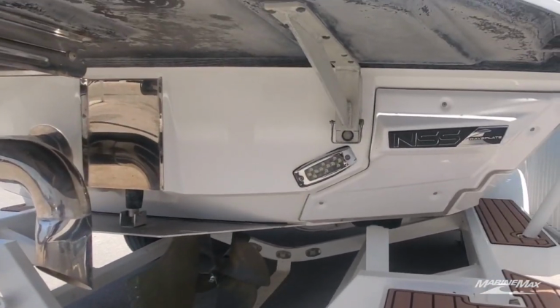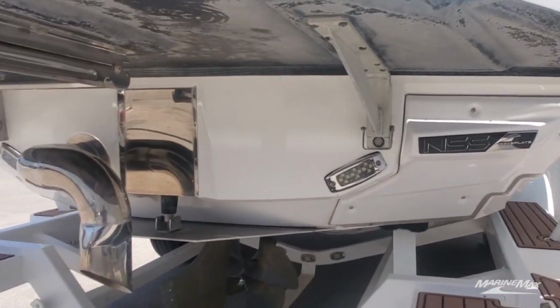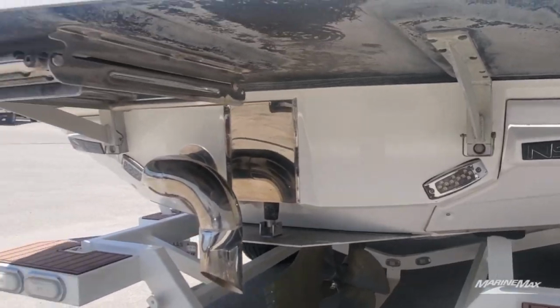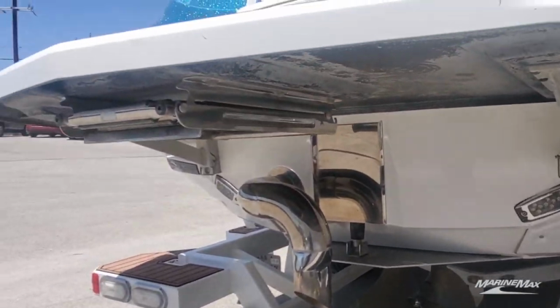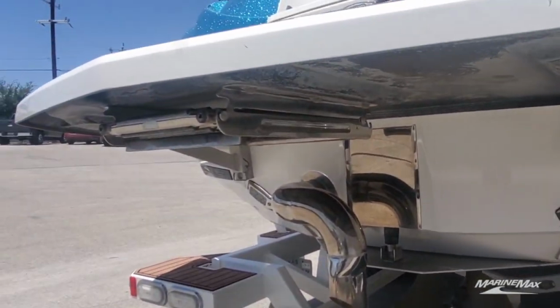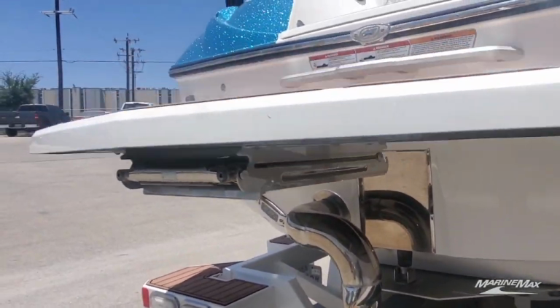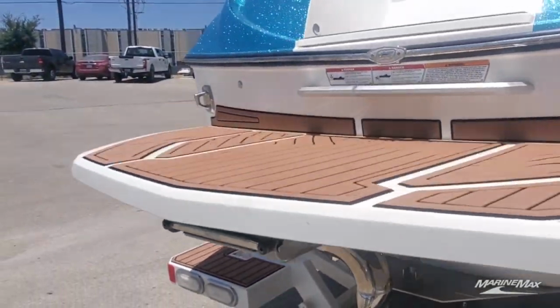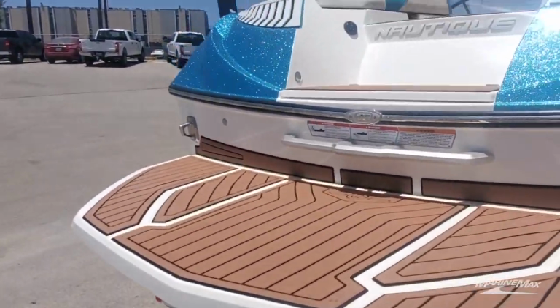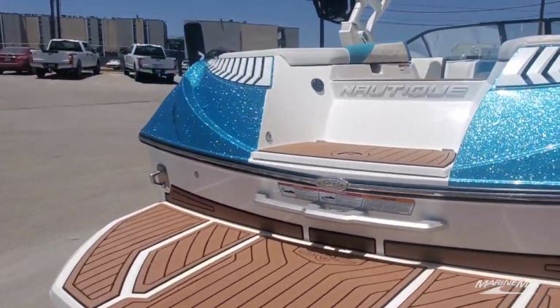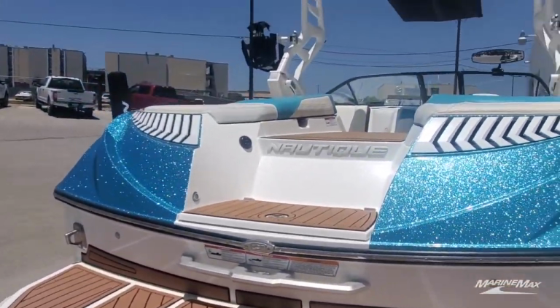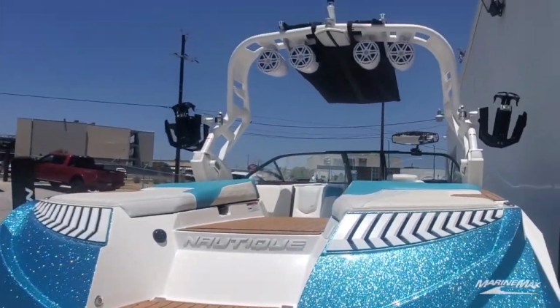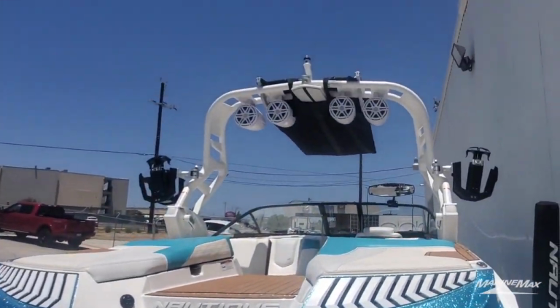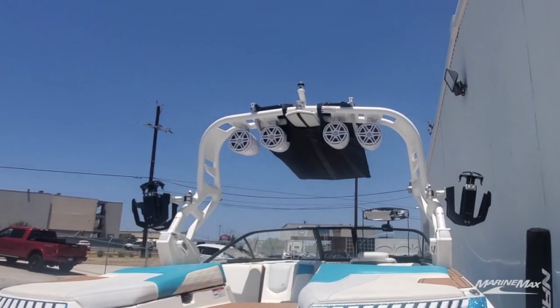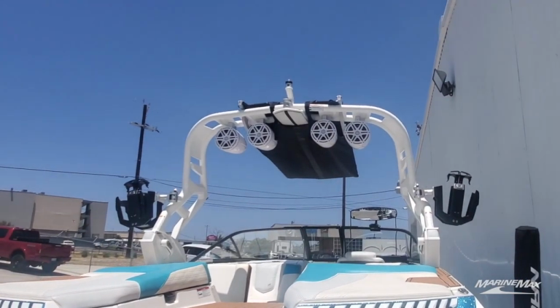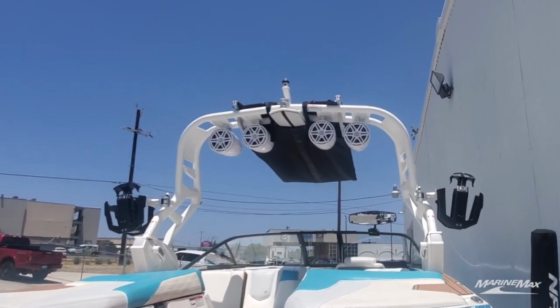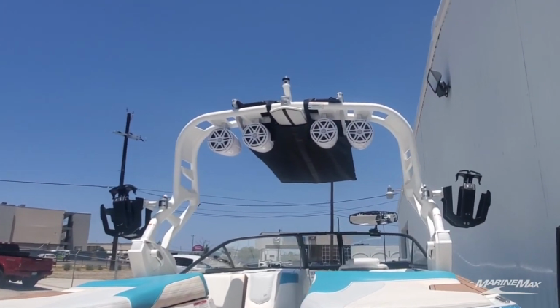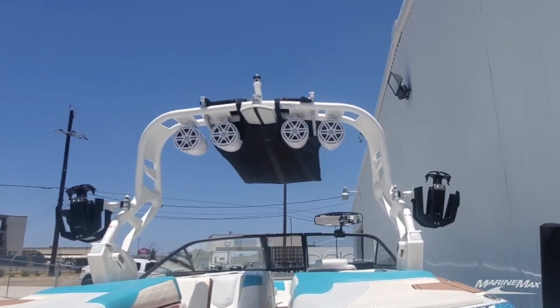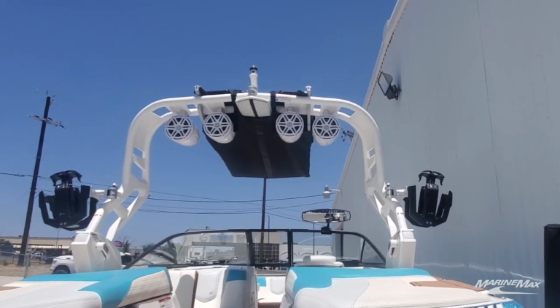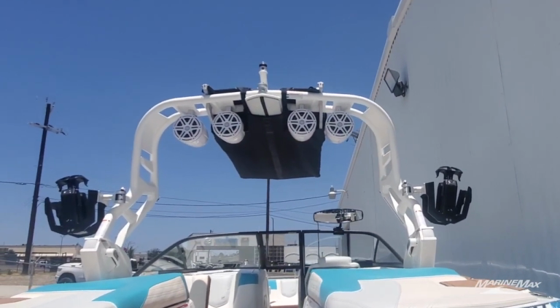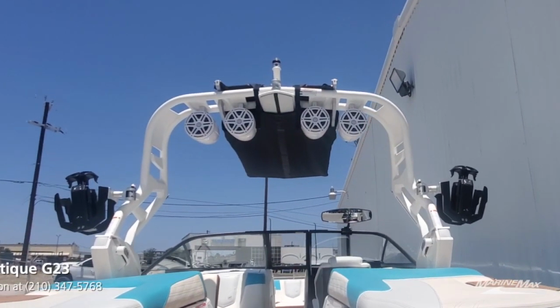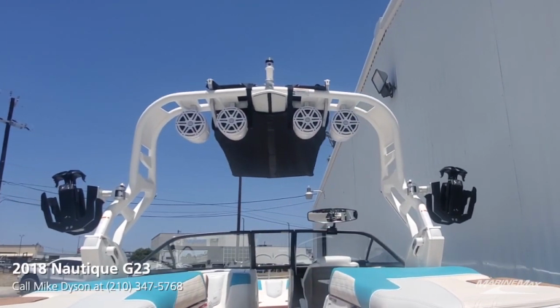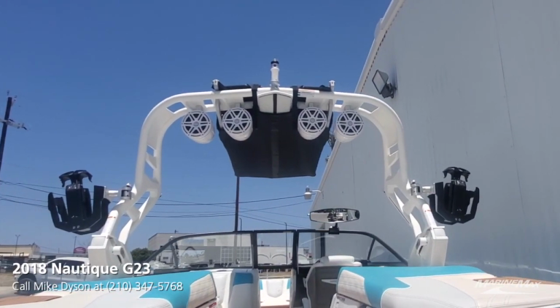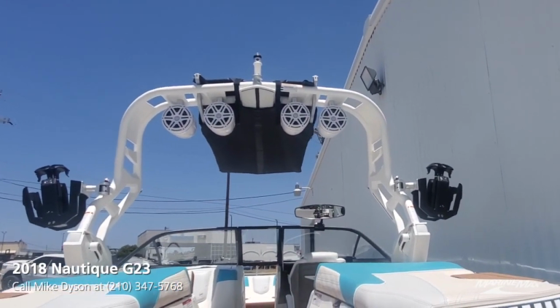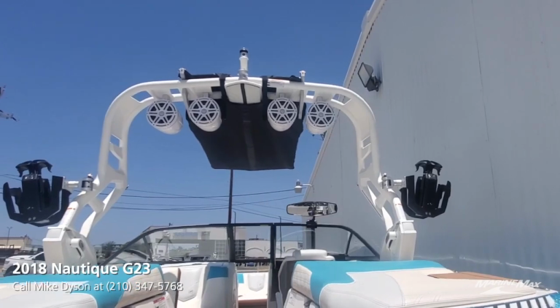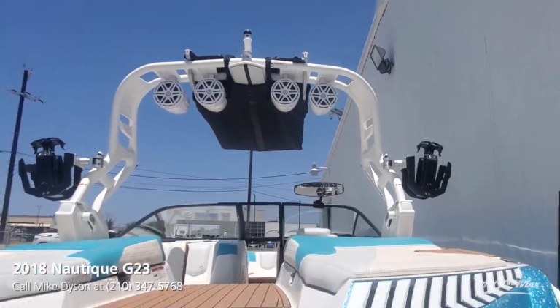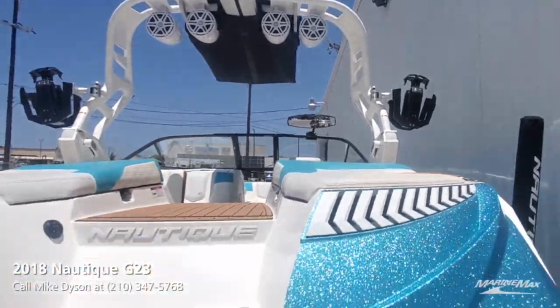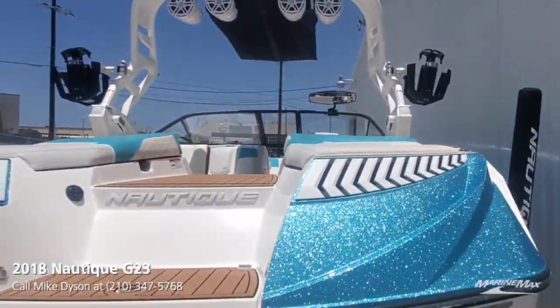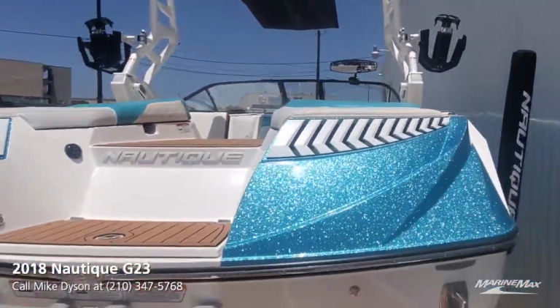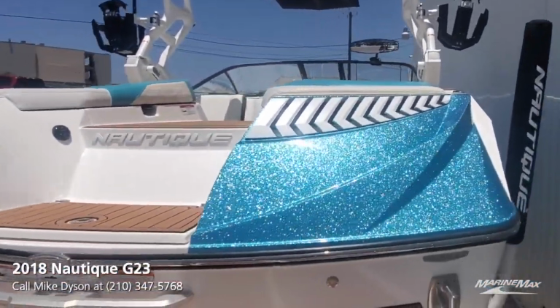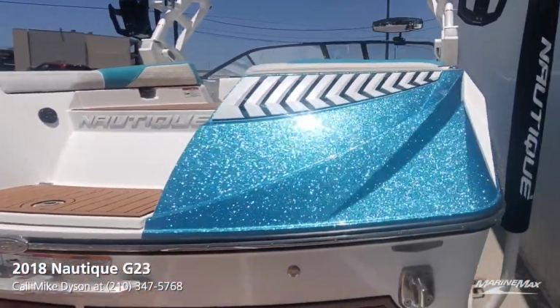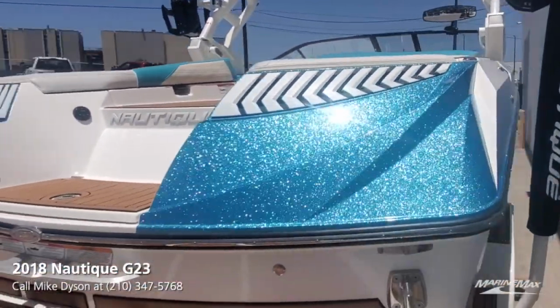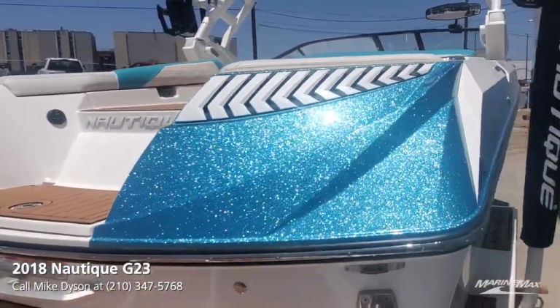Underwater lights, under-platform ladder to make it easy to get back in the boat. Bimini top — we've got an awareness camera up there so the driver can have a bird's eye view of the action behind the boat. Love this color; you can see there it absolutely pops.